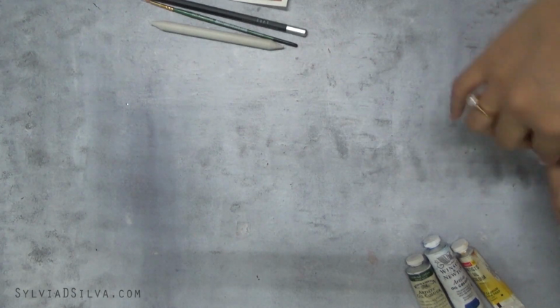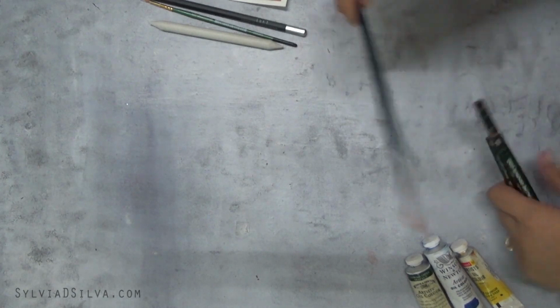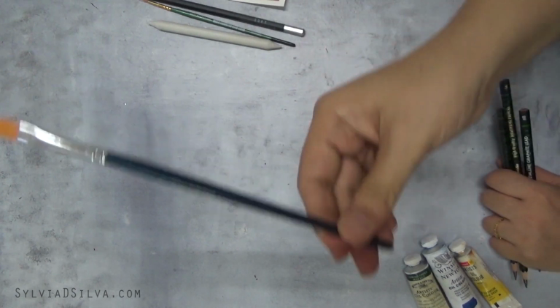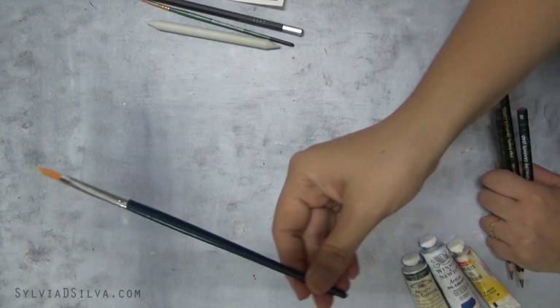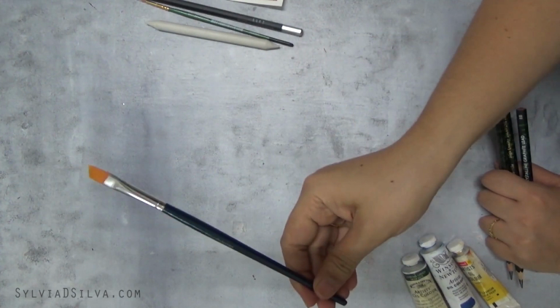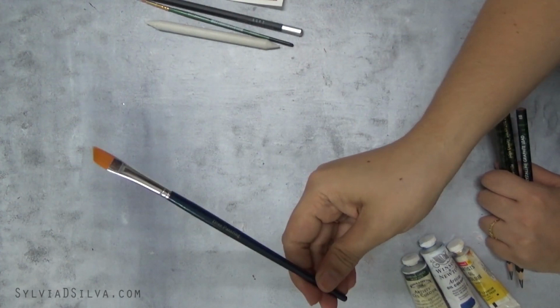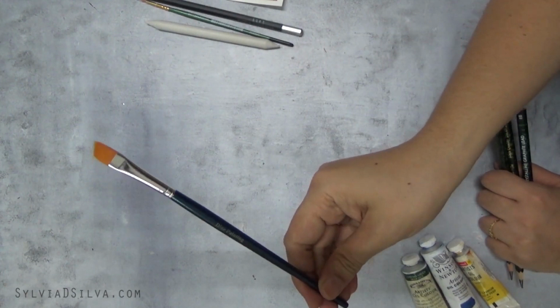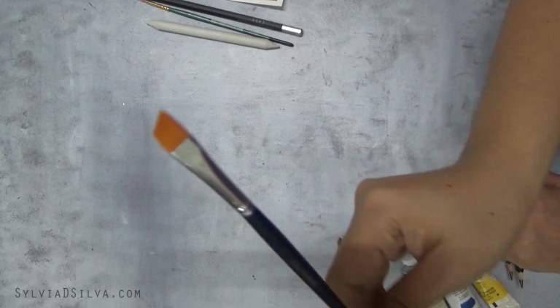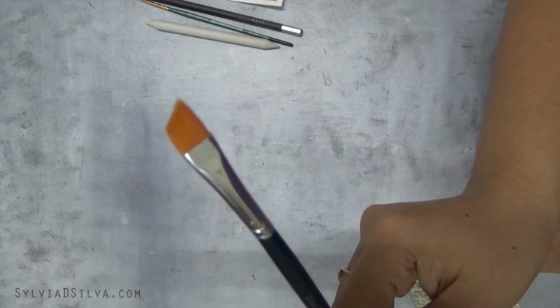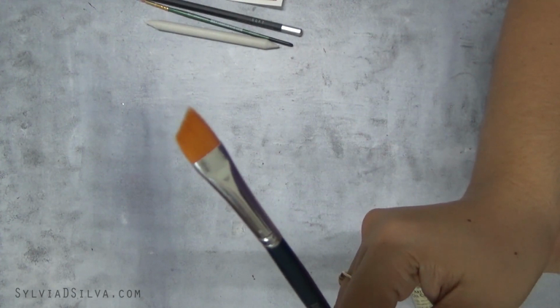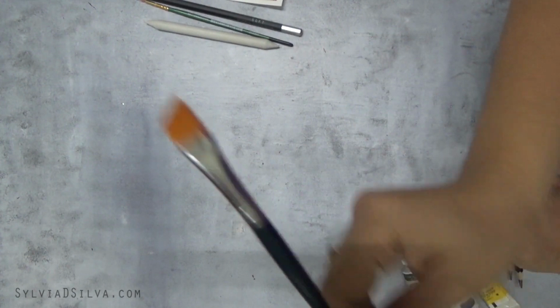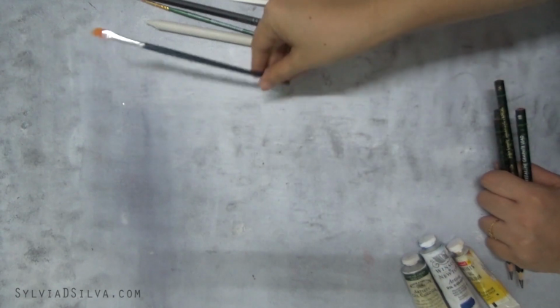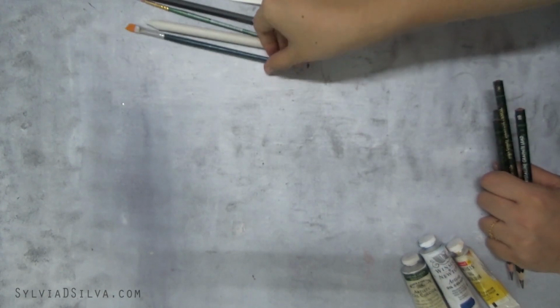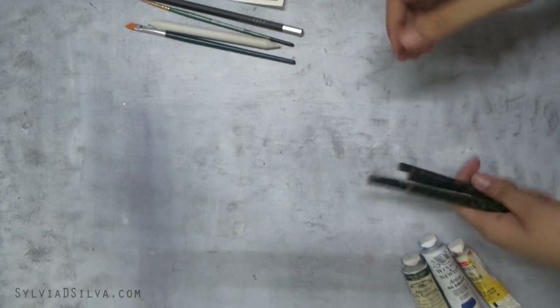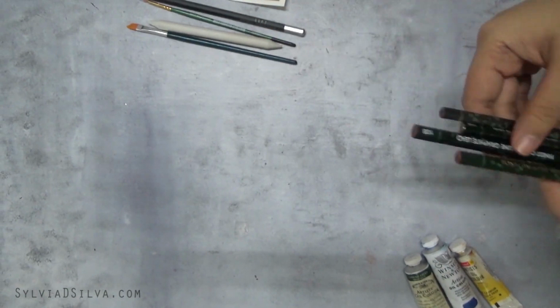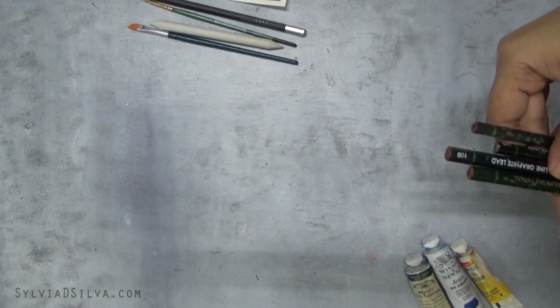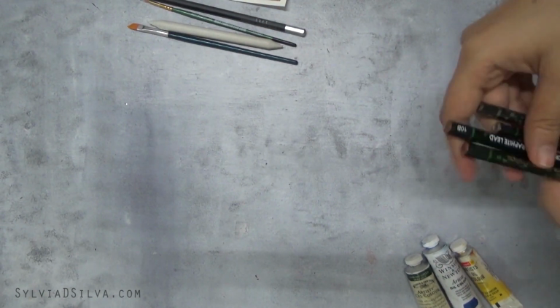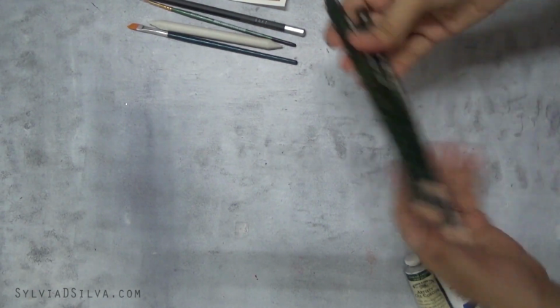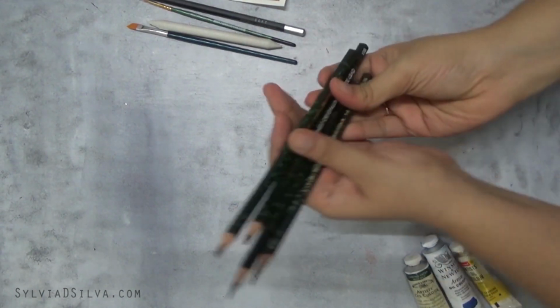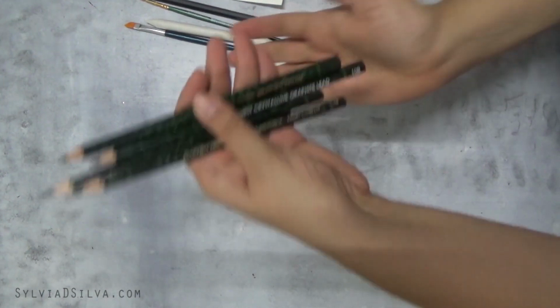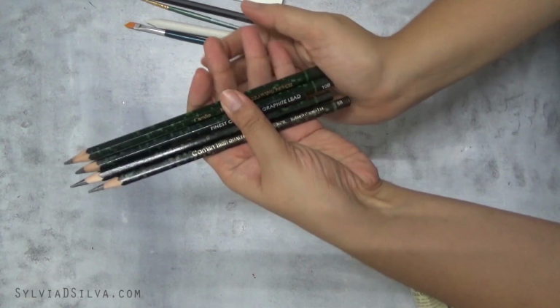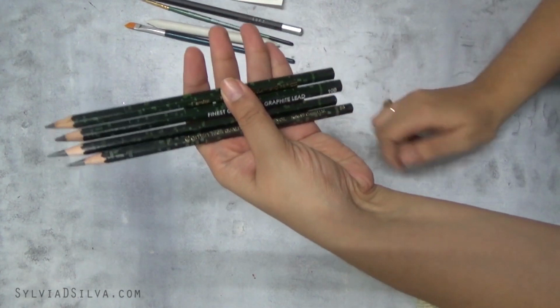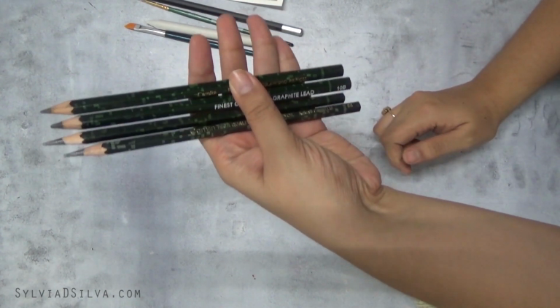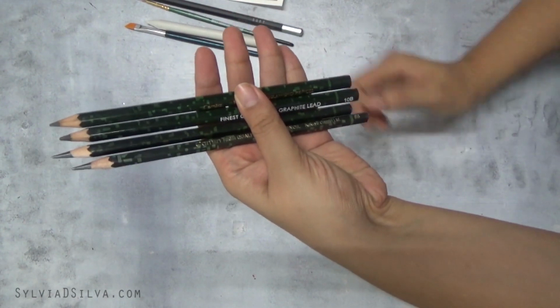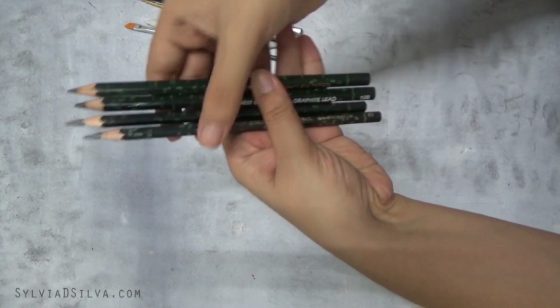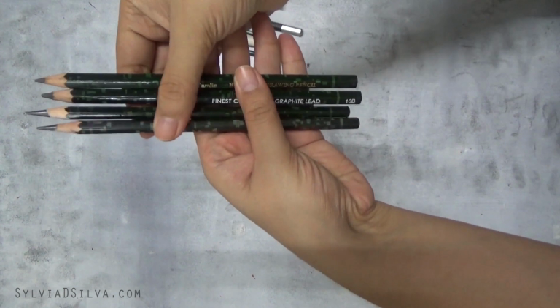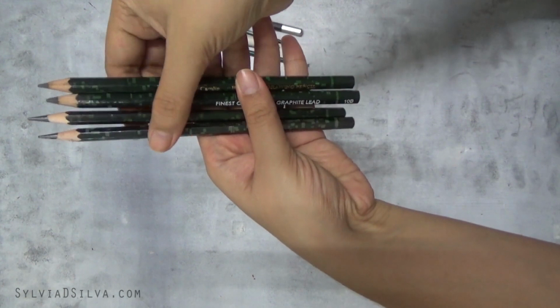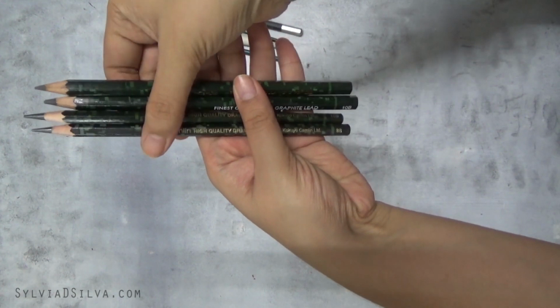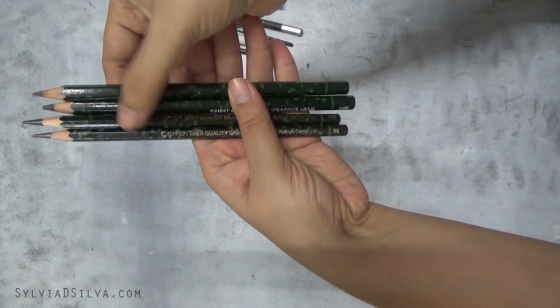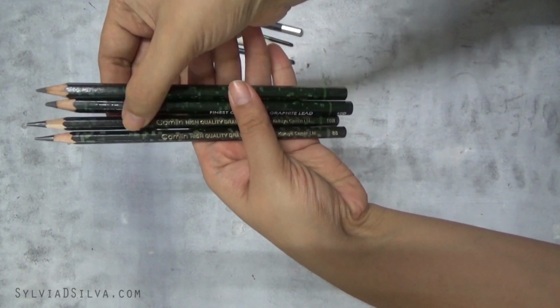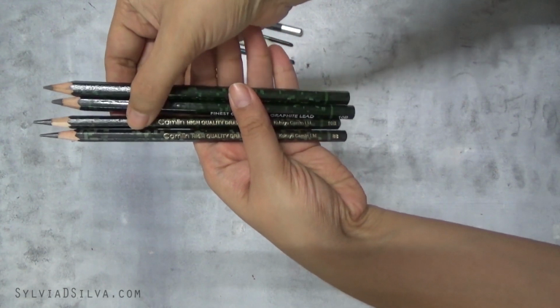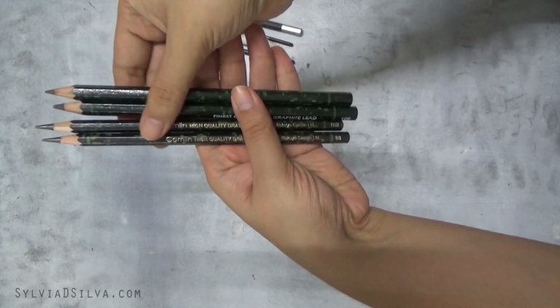Then I have an angled brush. And I have four graphite pencils — this is an 8B and a 10B.